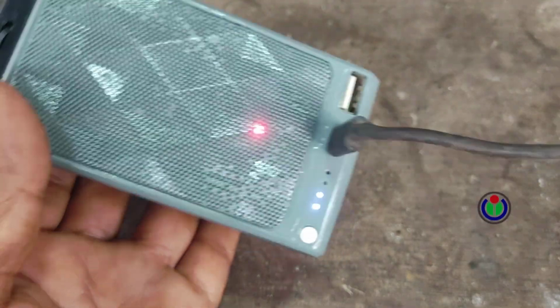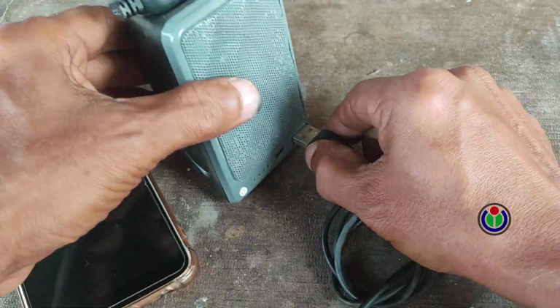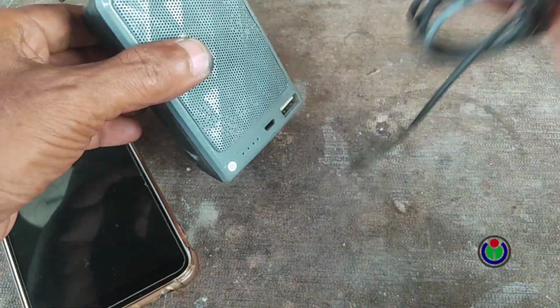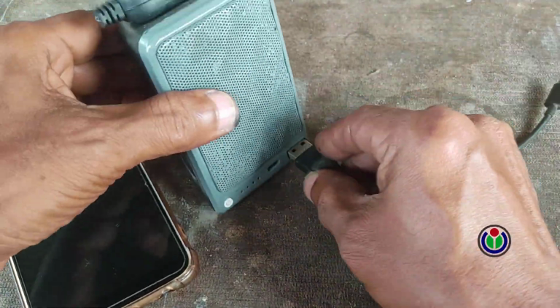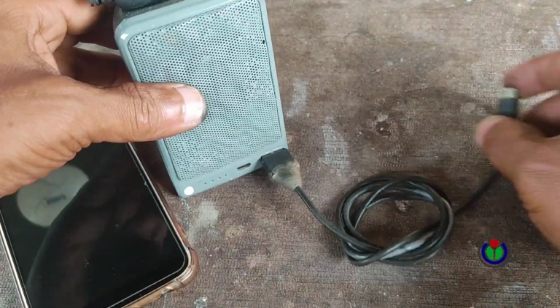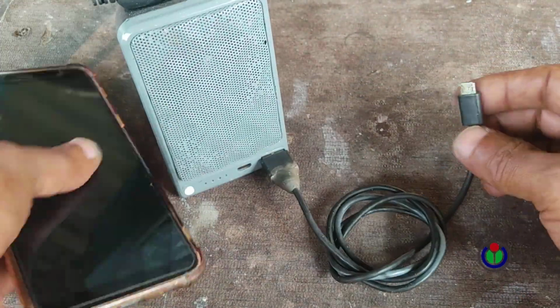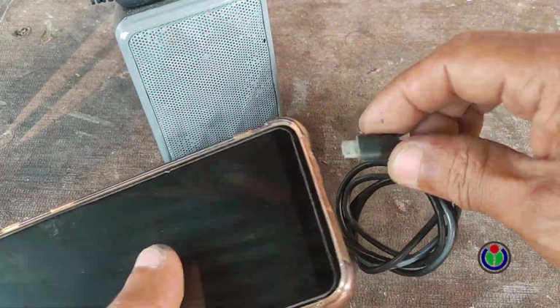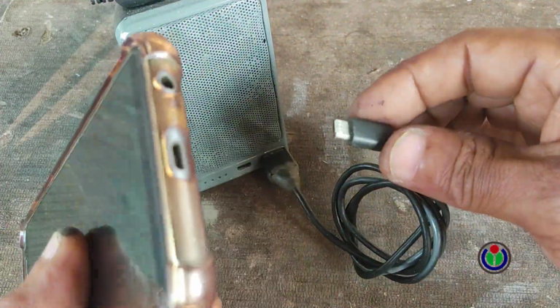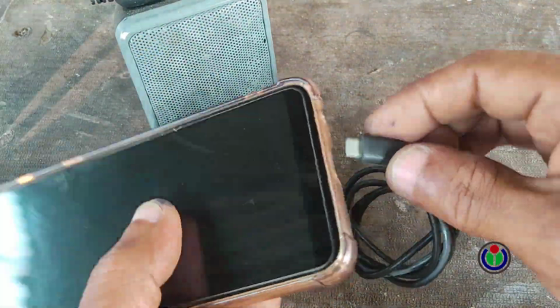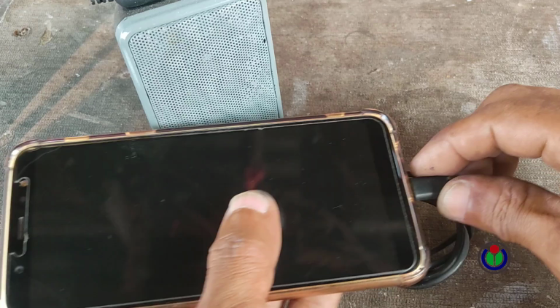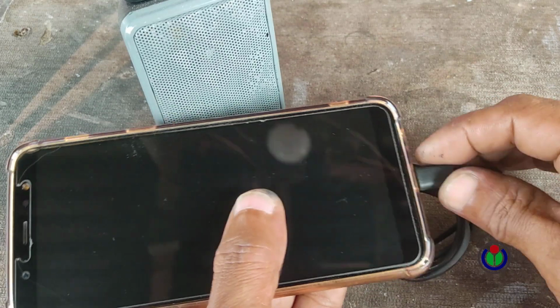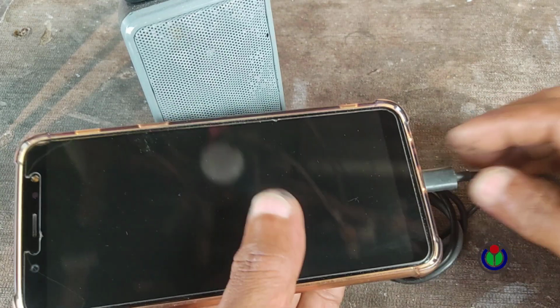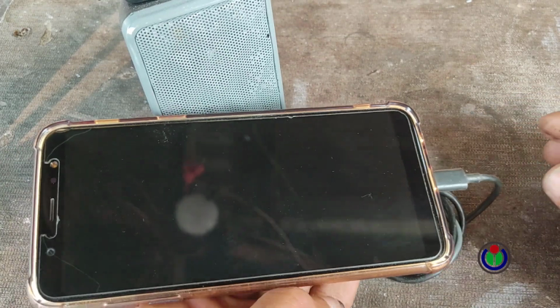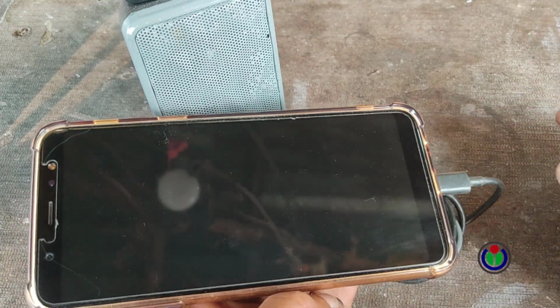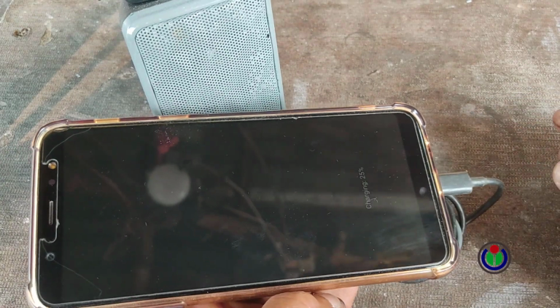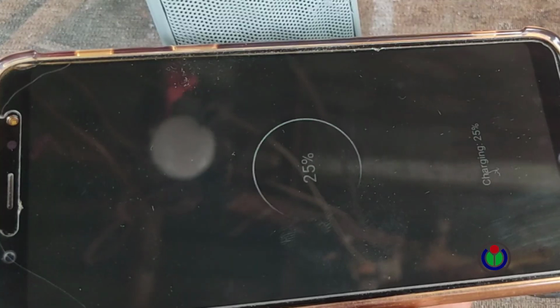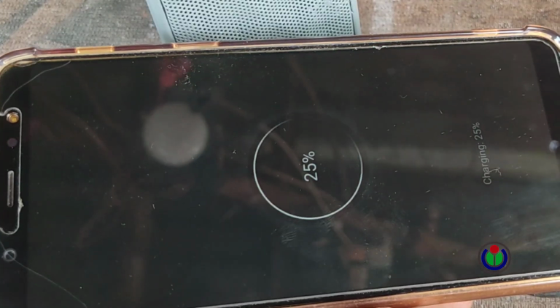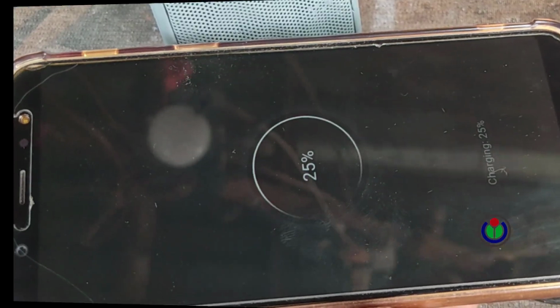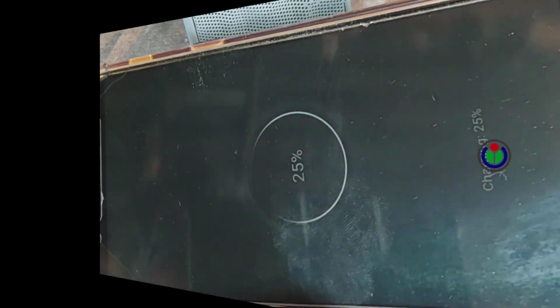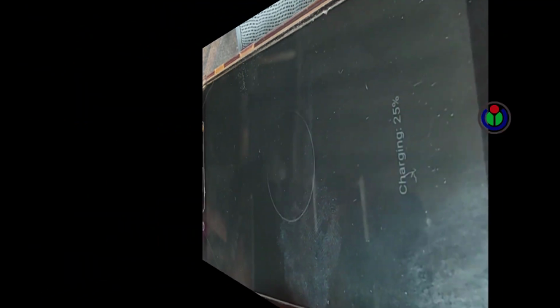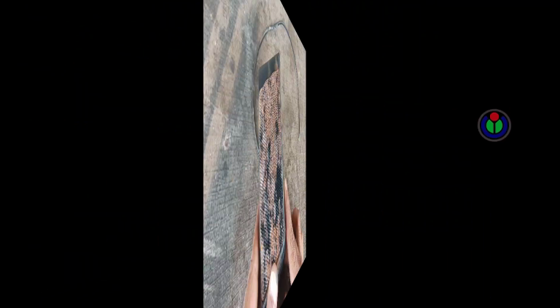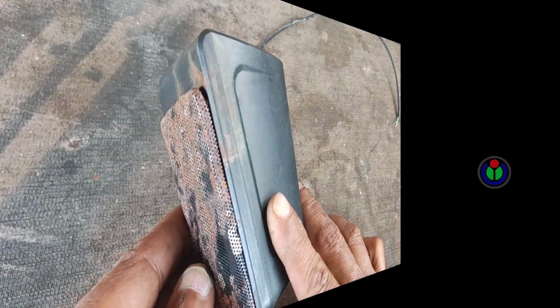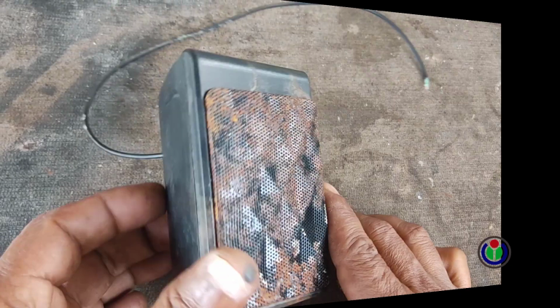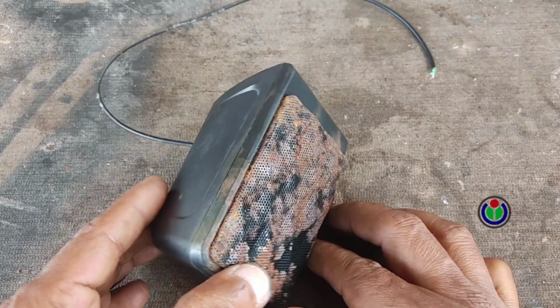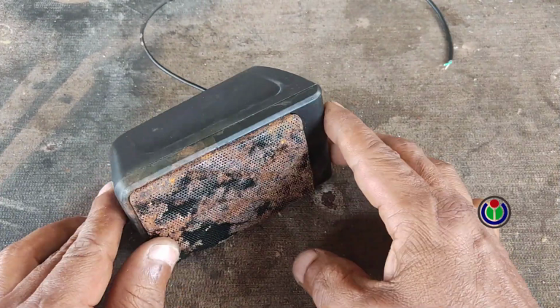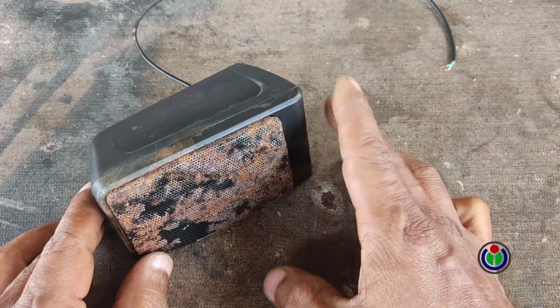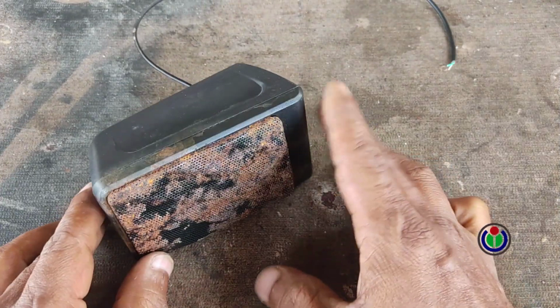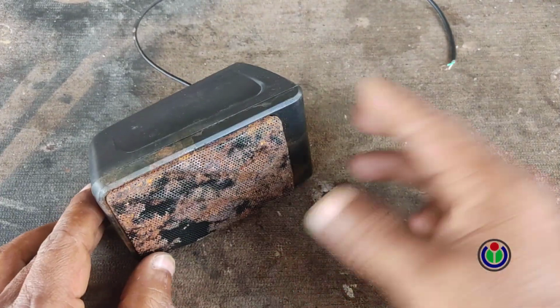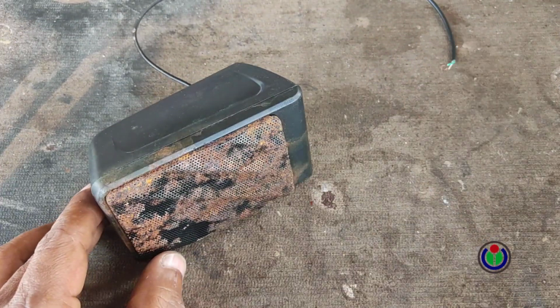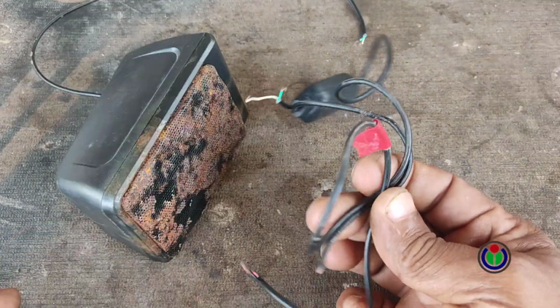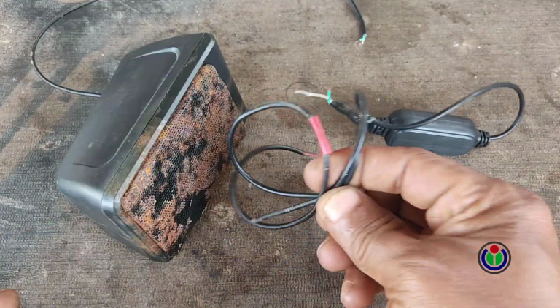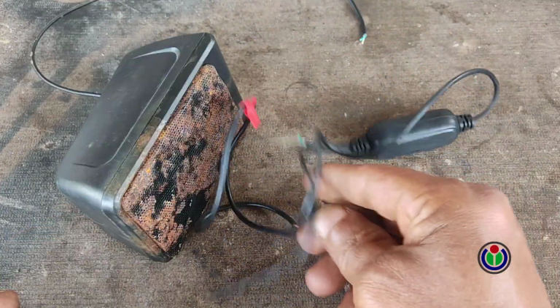I will convert this box into a Bluetooth sound system that will use a 3.7 volt rechargeable lithium ion battery. And I will add another good thing — it will work as a sound system as well as a 5 volt power bank.